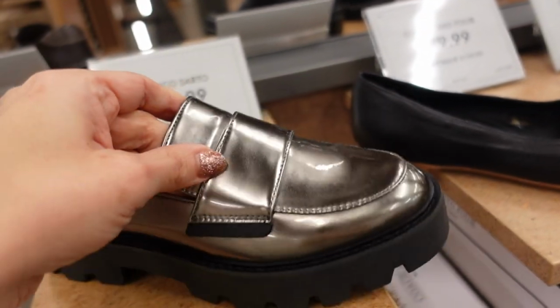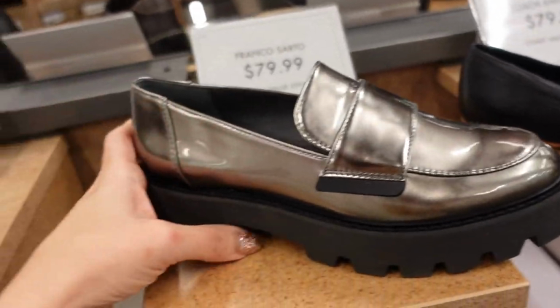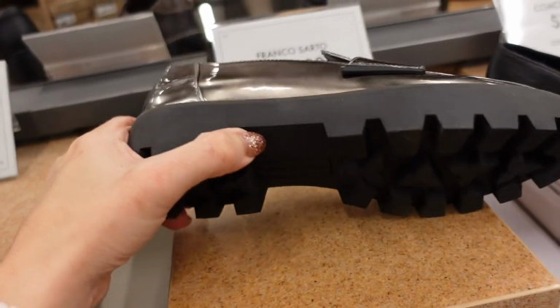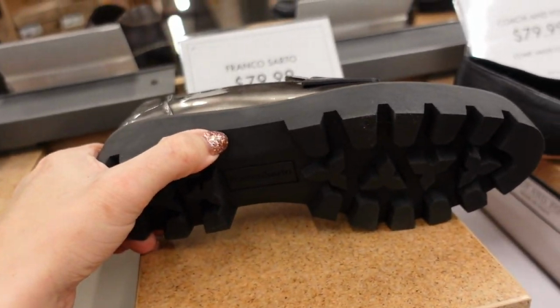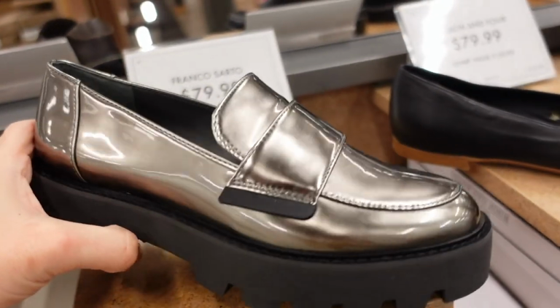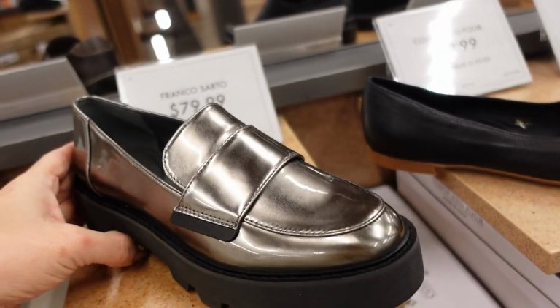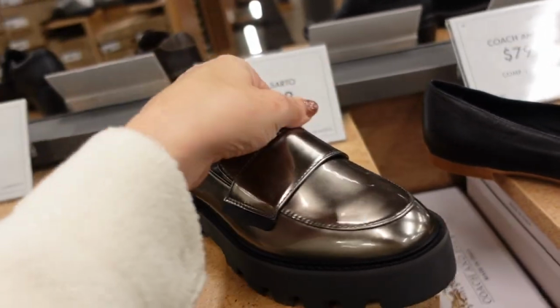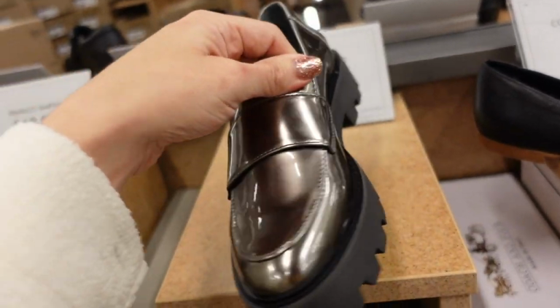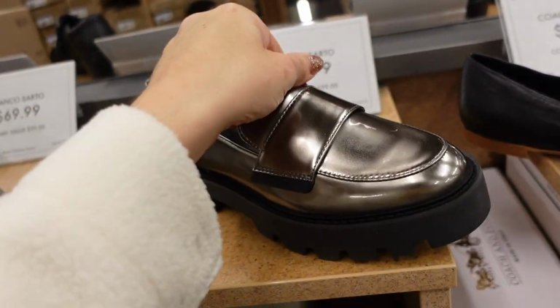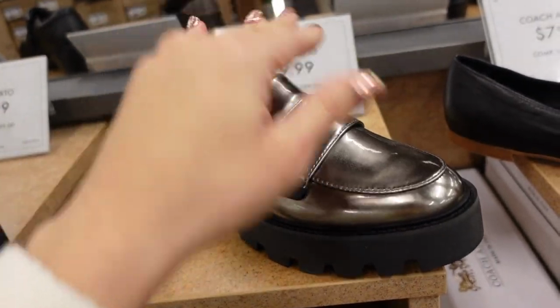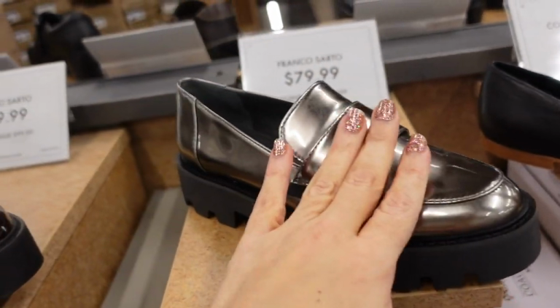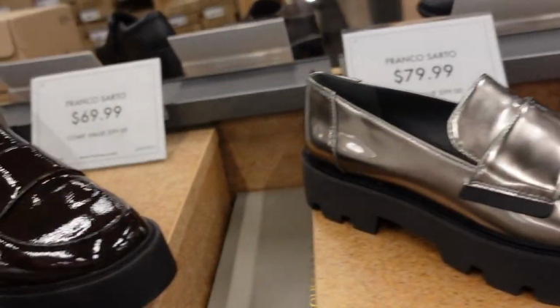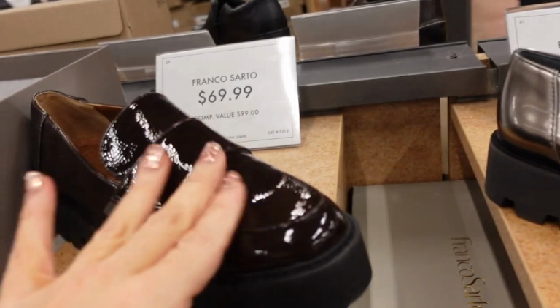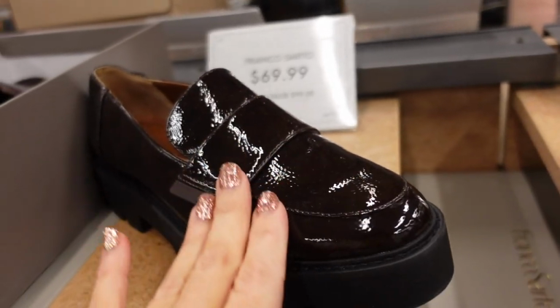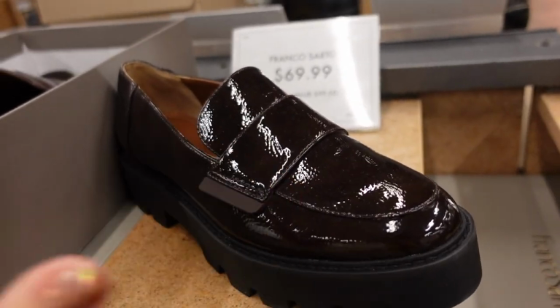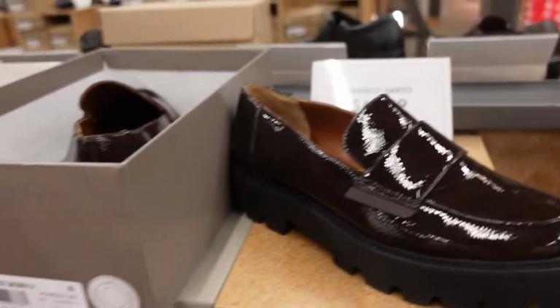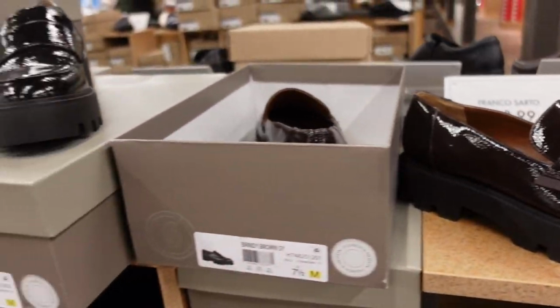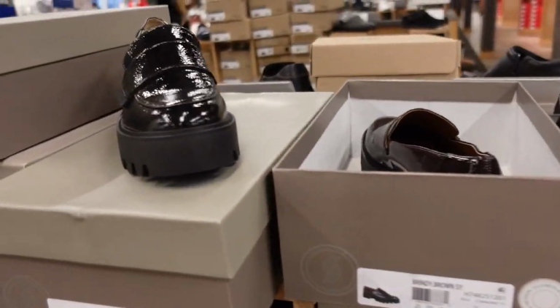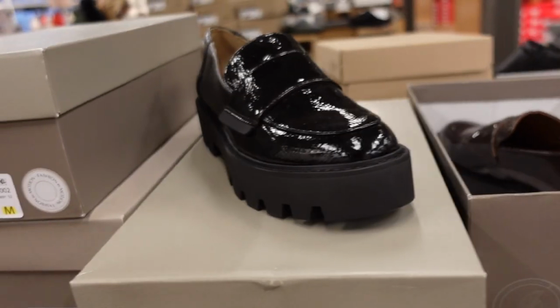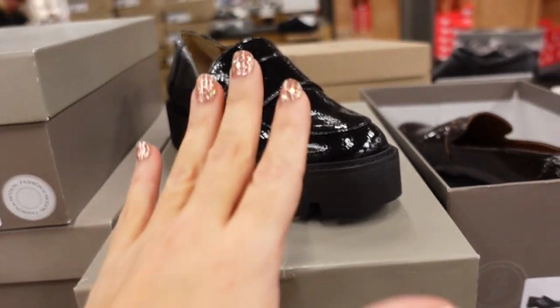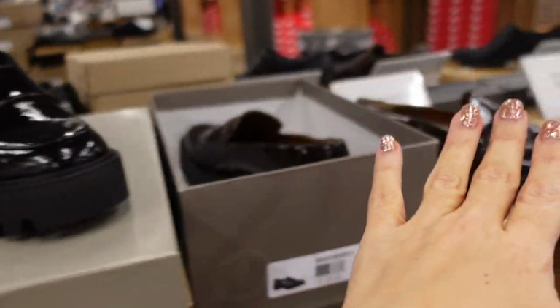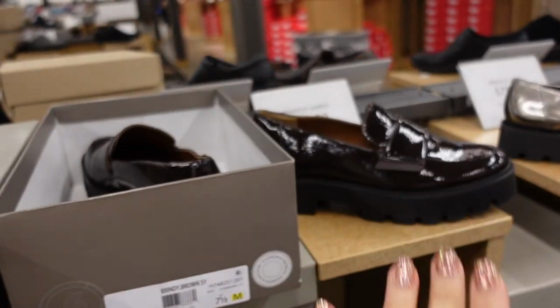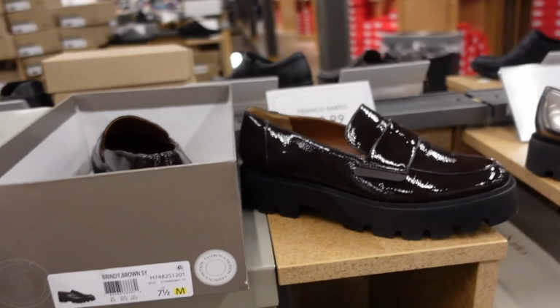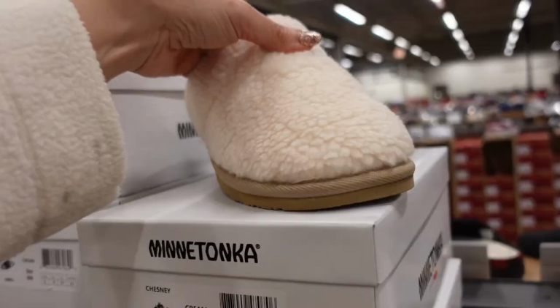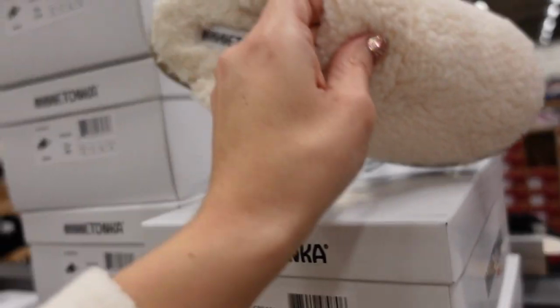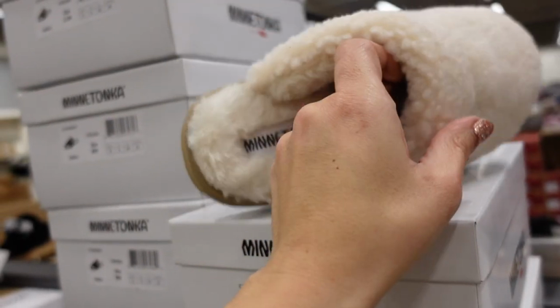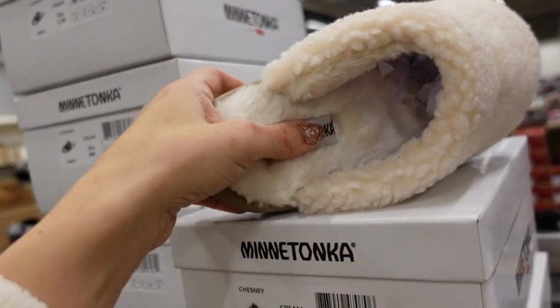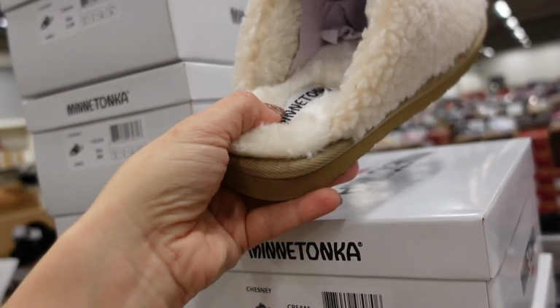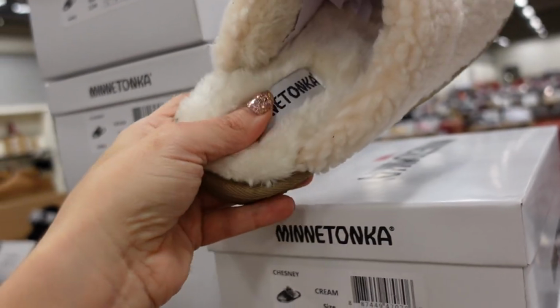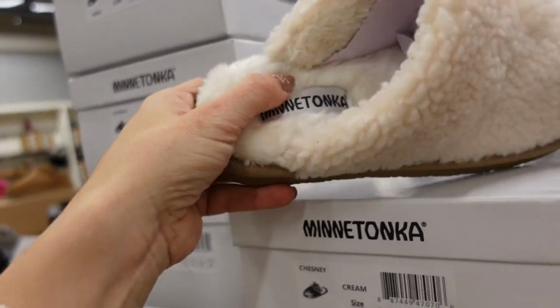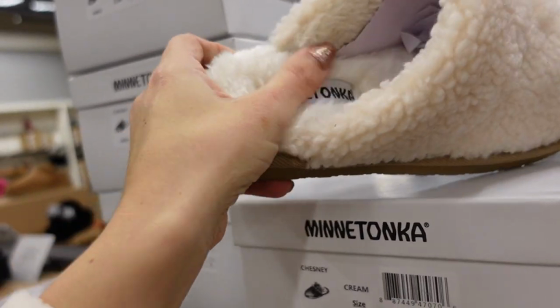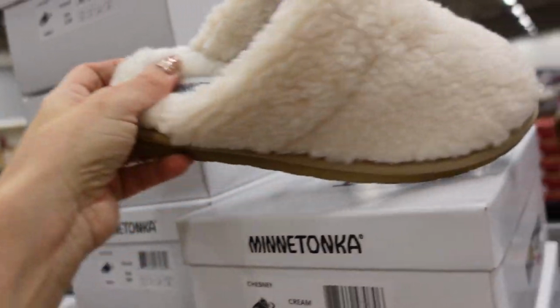New color in patent leather loafers from Franco Sardo — rounded toe, chunkier platform bottom. $79.99. Also comes in textured burgundy and textured black — those two are $69.99.